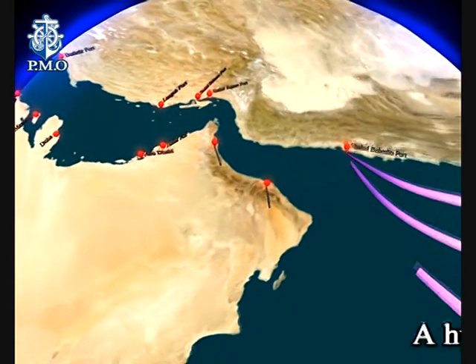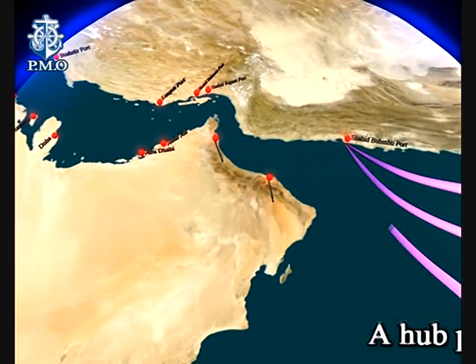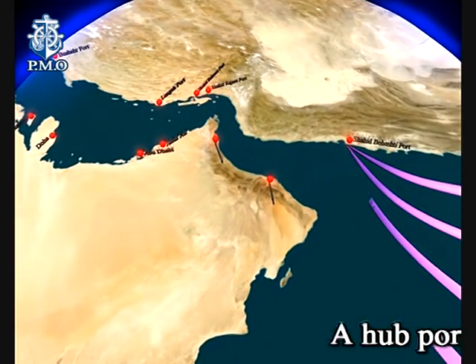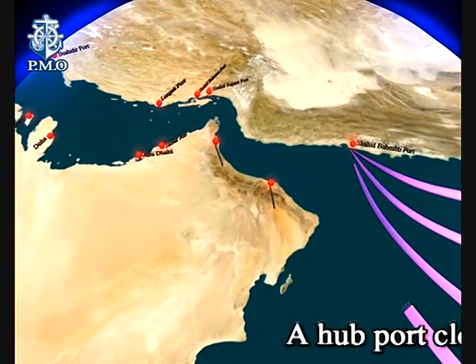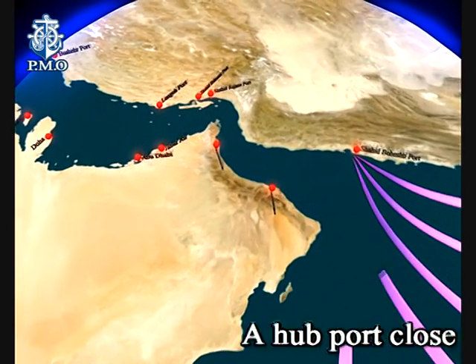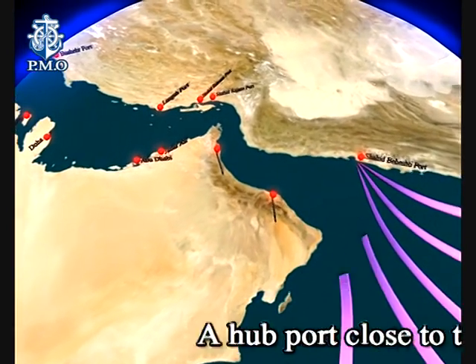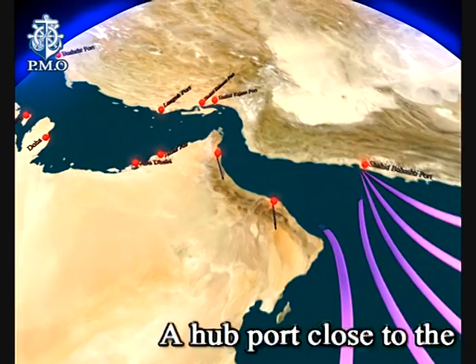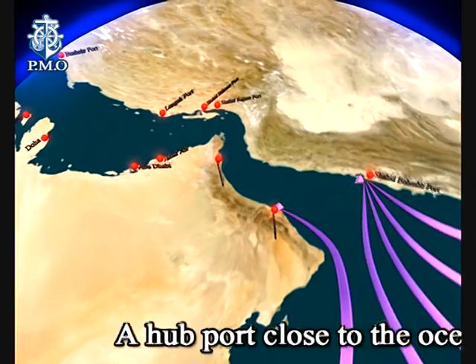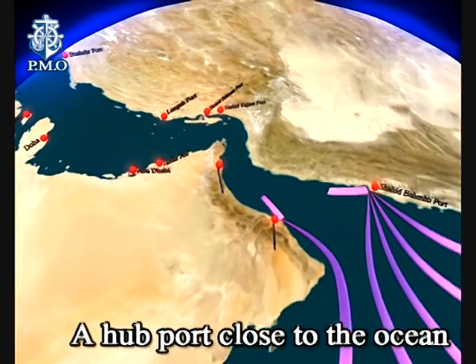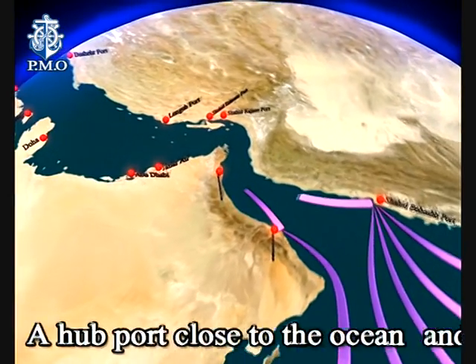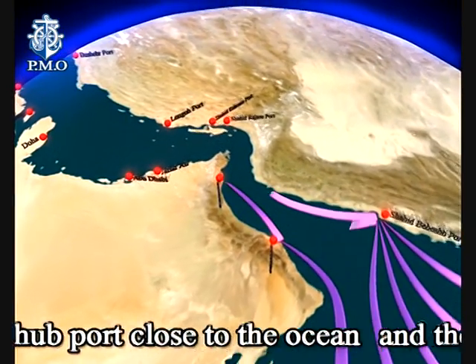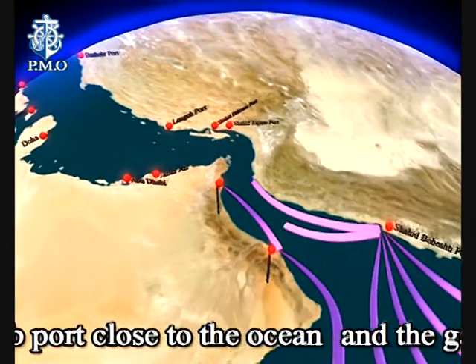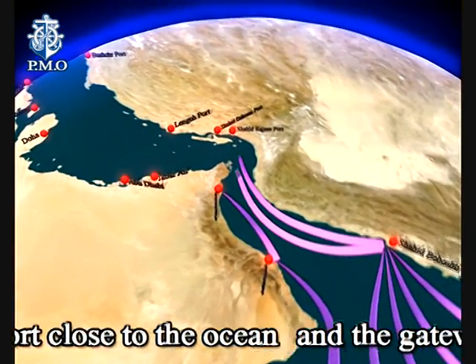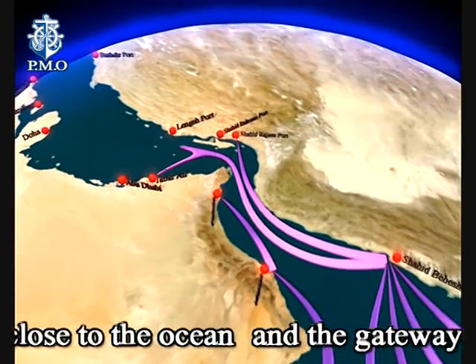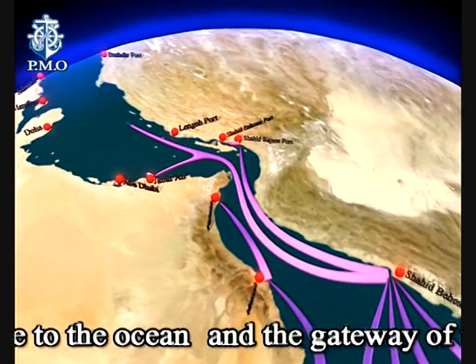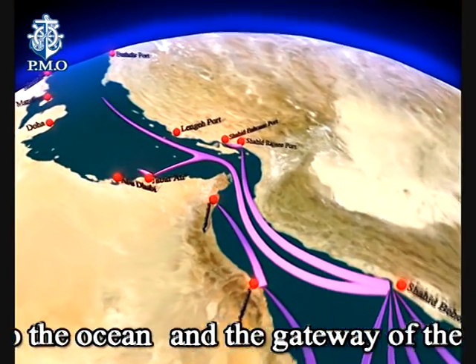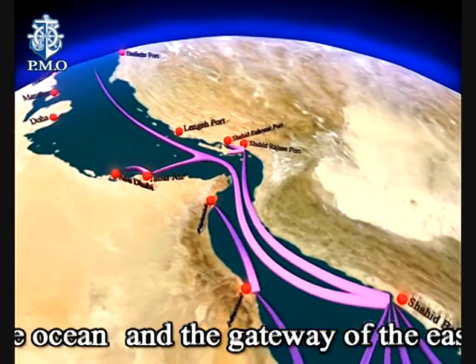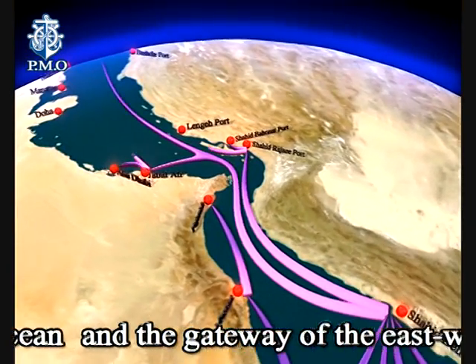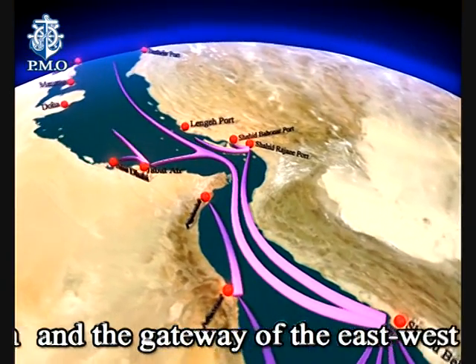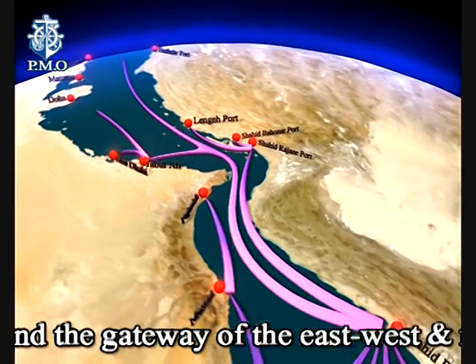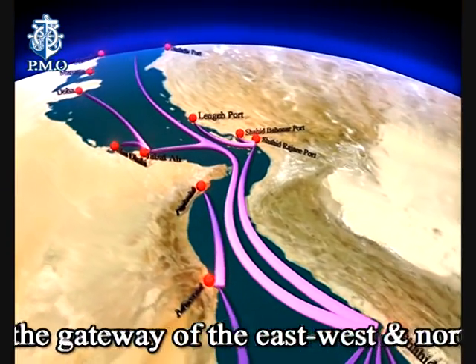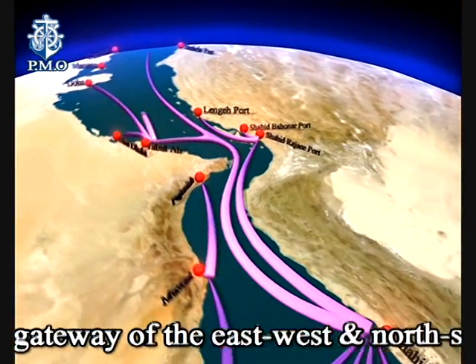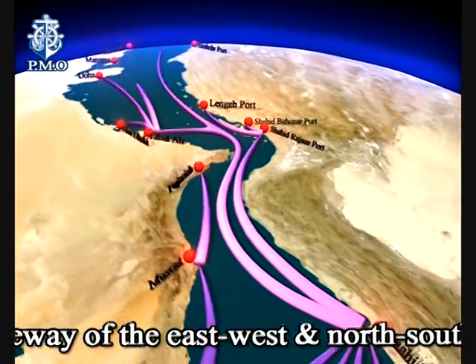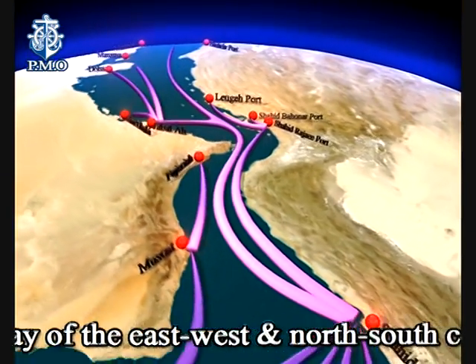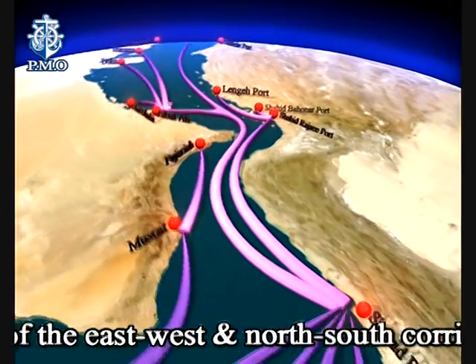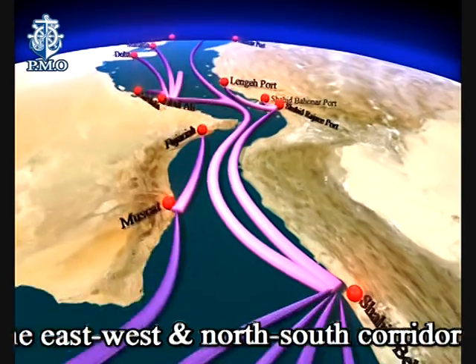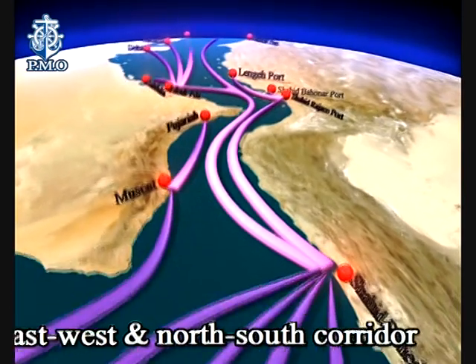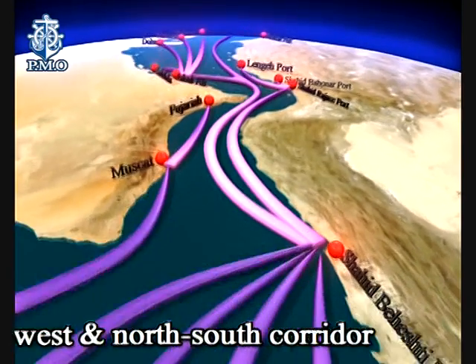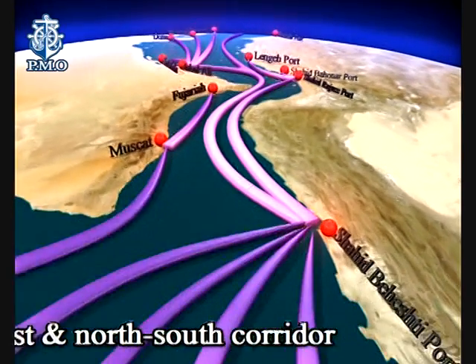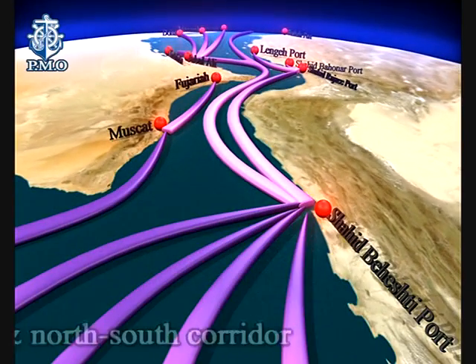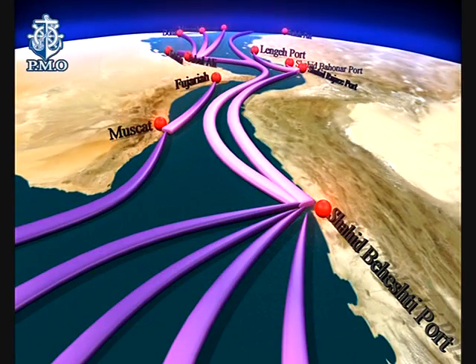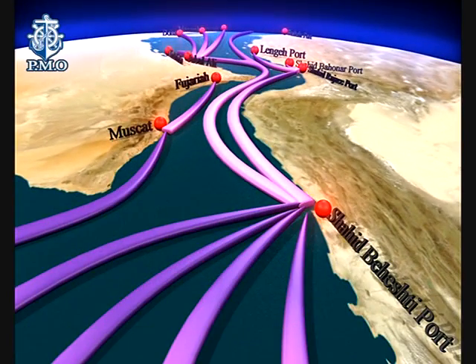A hub port close to the ocean and the gateway of the east-west and north-south corridor.